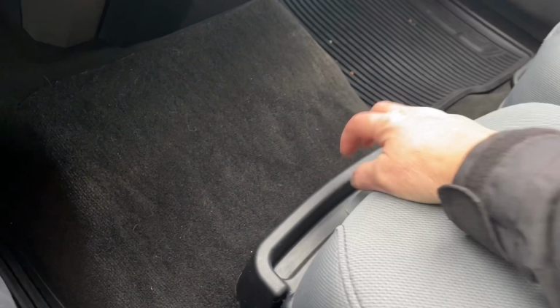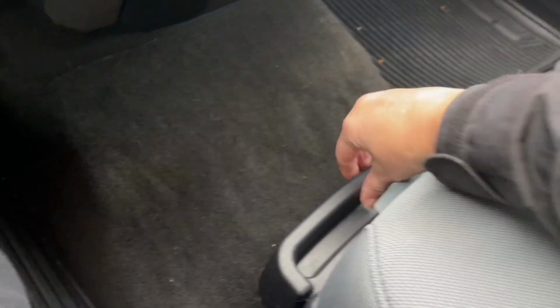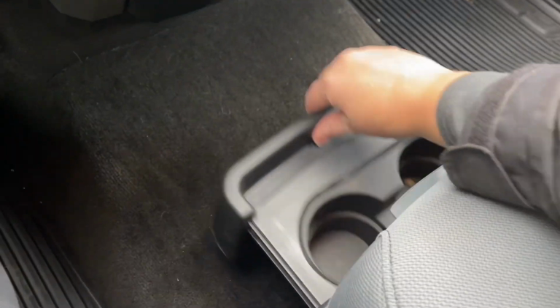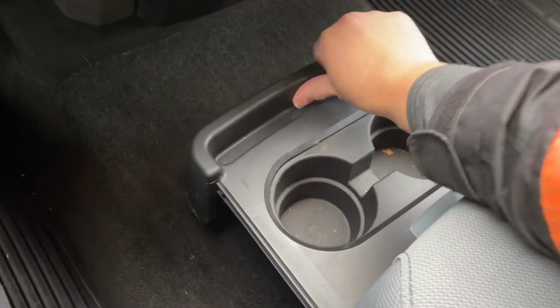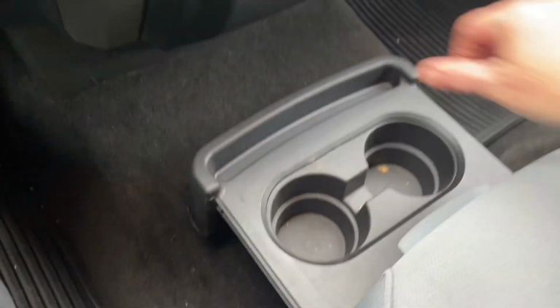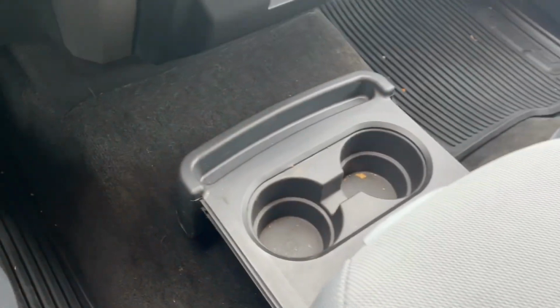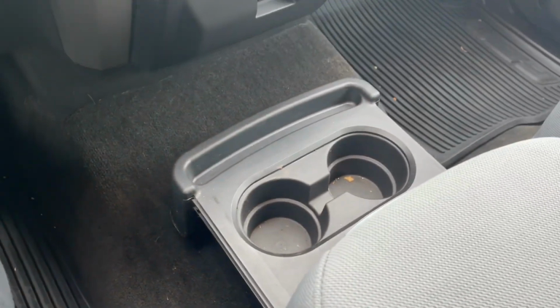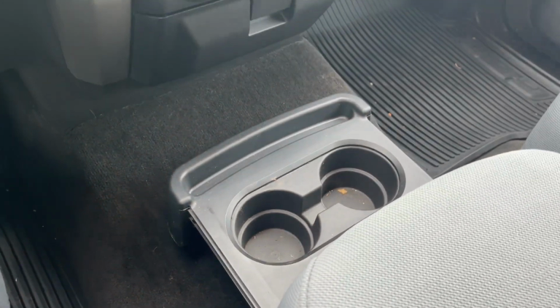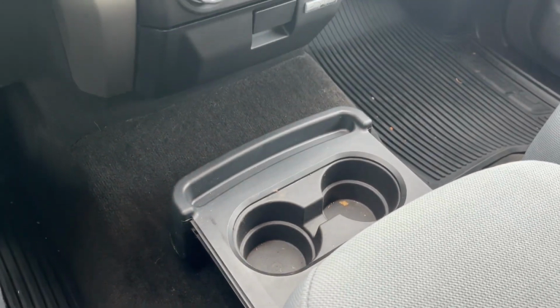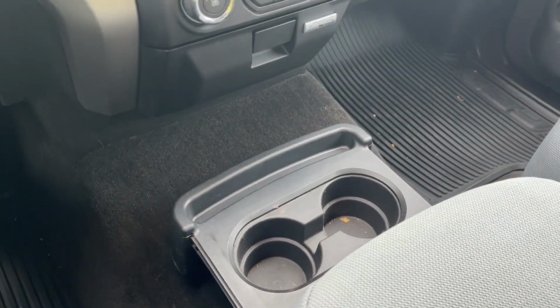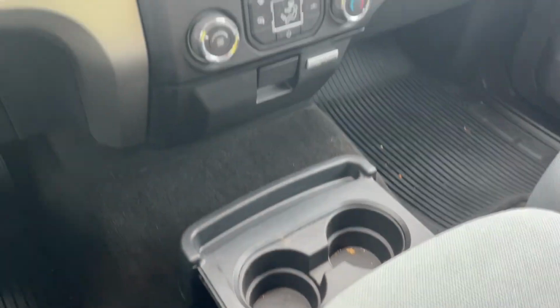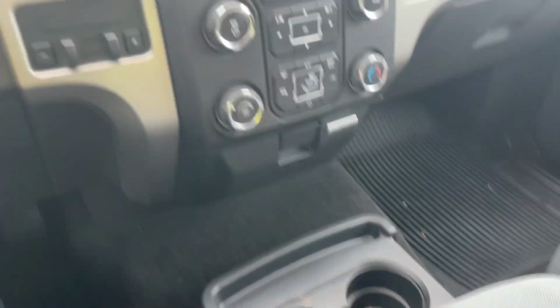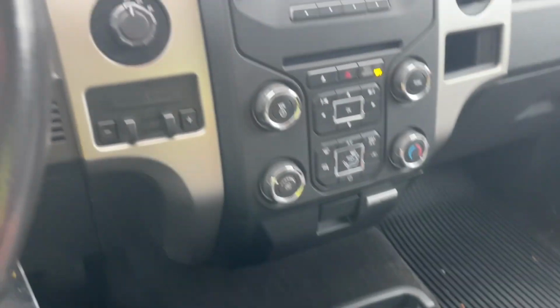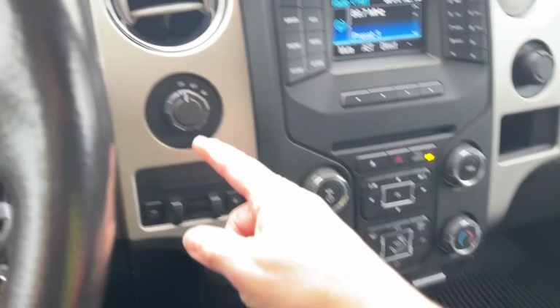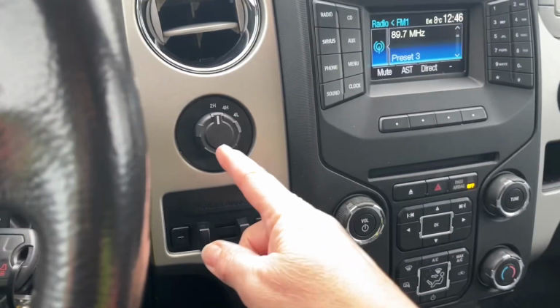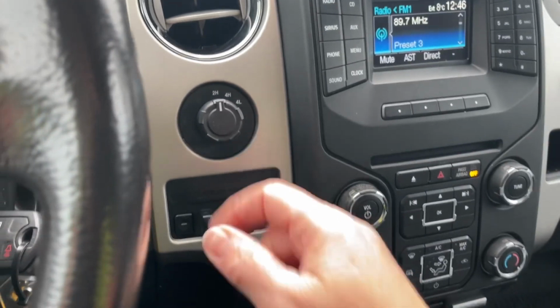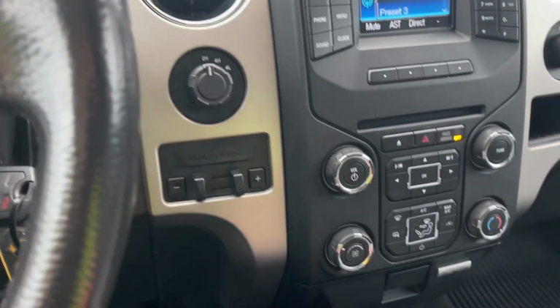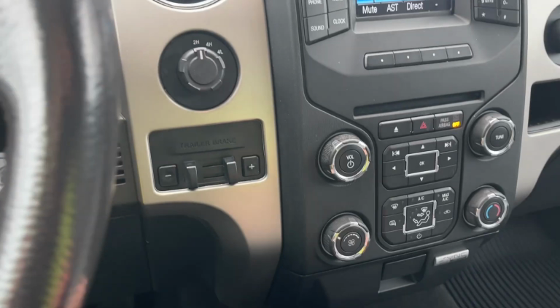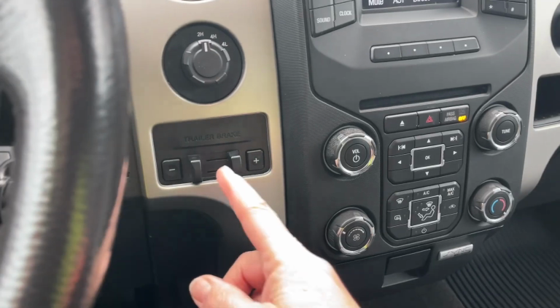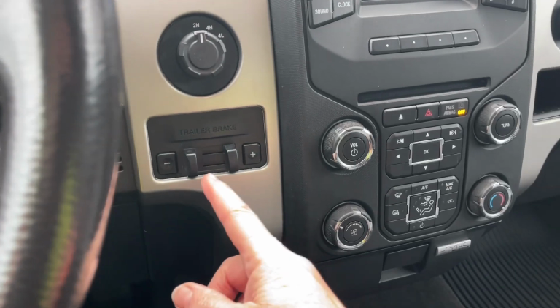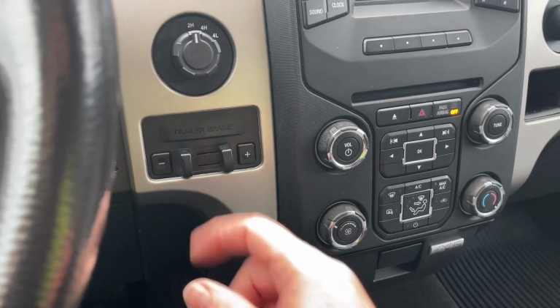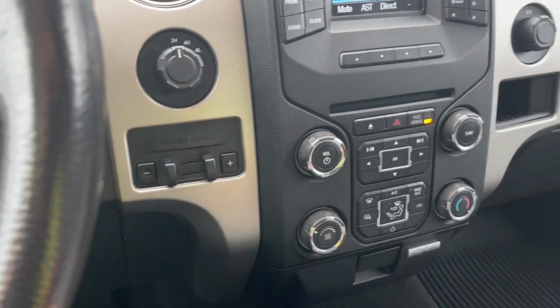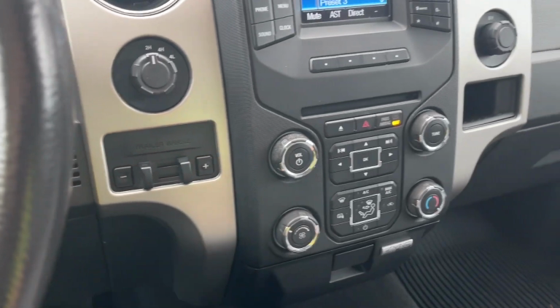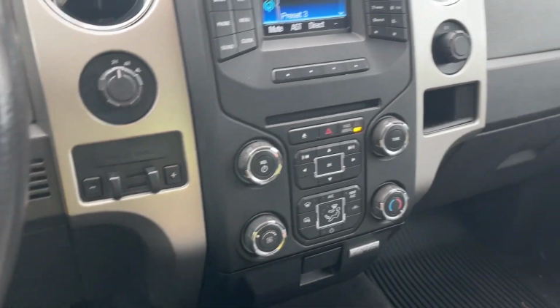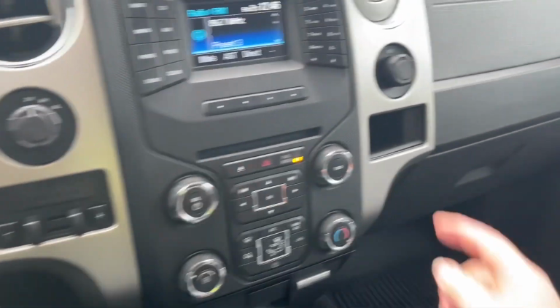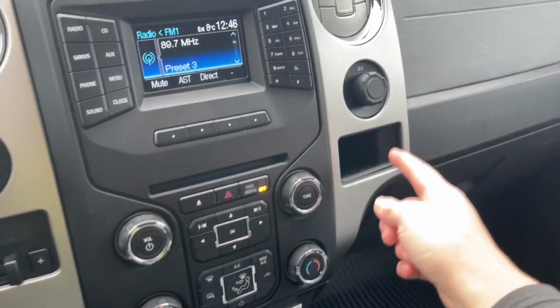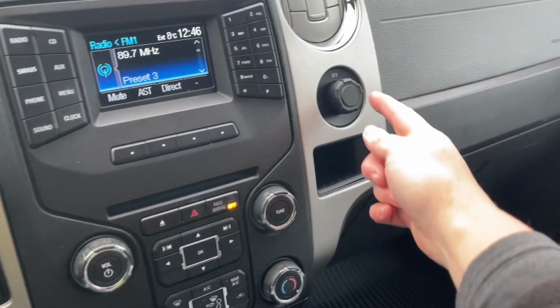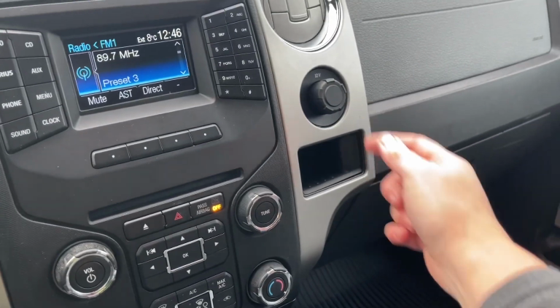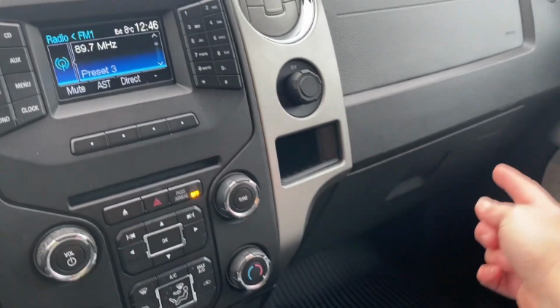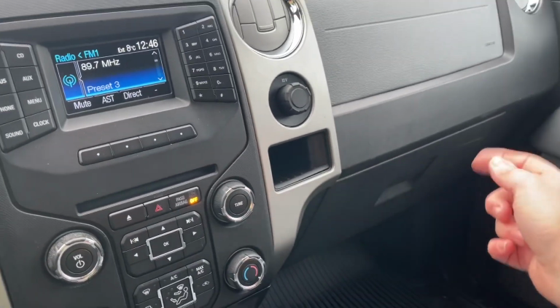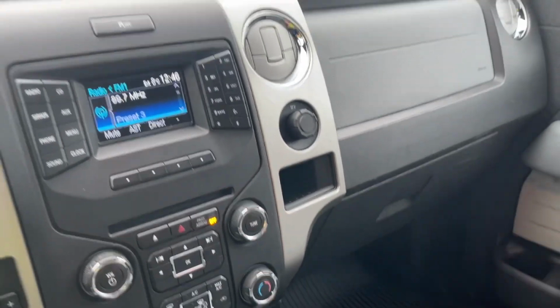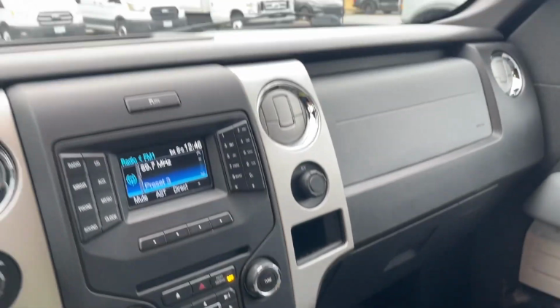We also have a little bin that pulls out with a couple of cup holders. Off to the side here is your 4x4 selector and your integrated trailer brake controller, plus a nice little cubby and a 12 volt to your glove compartment.